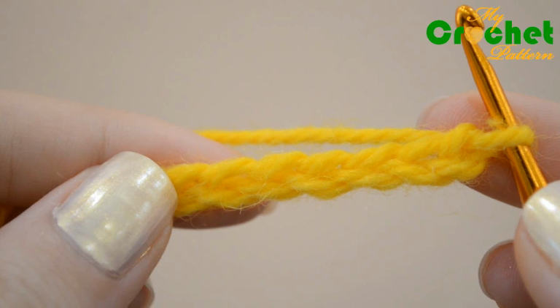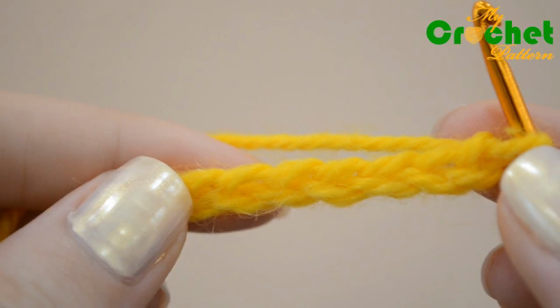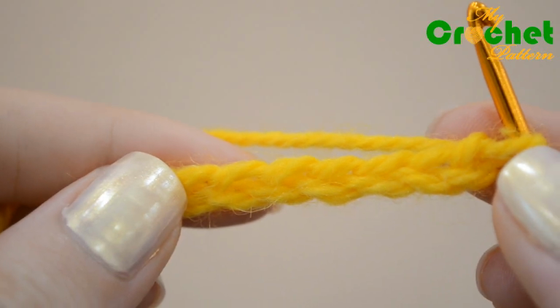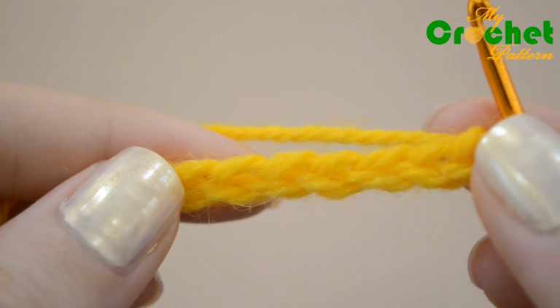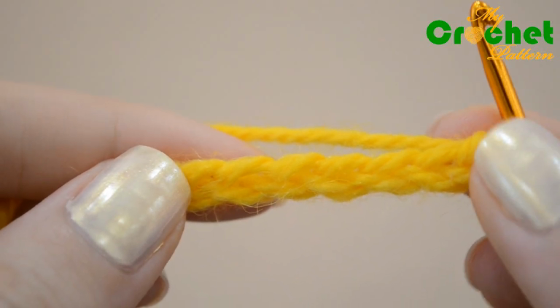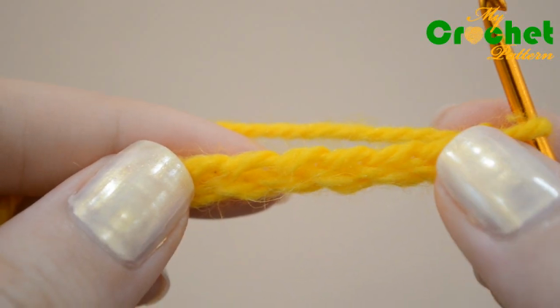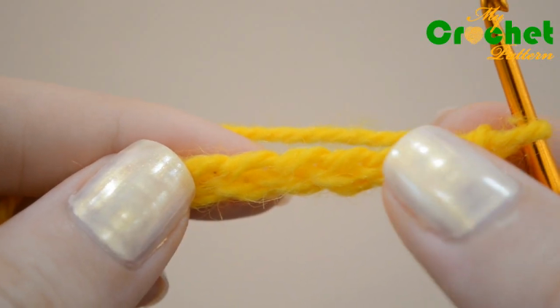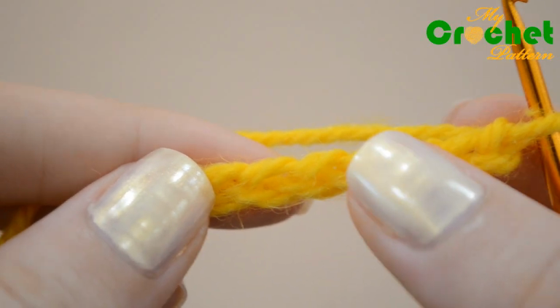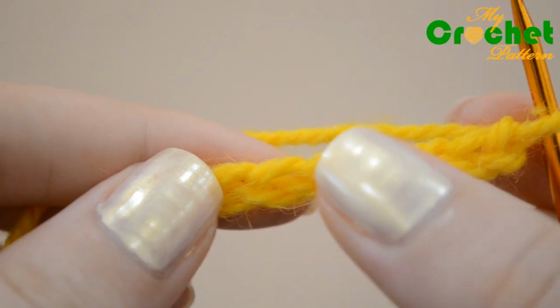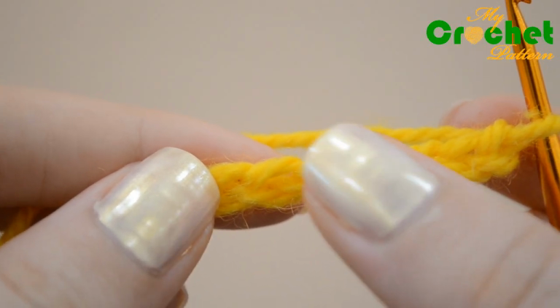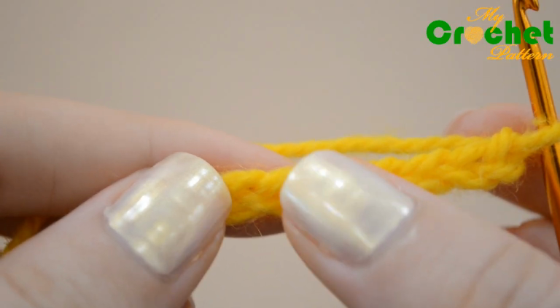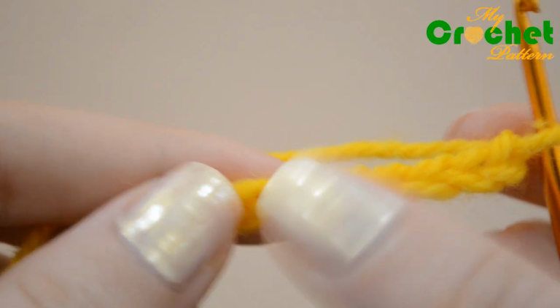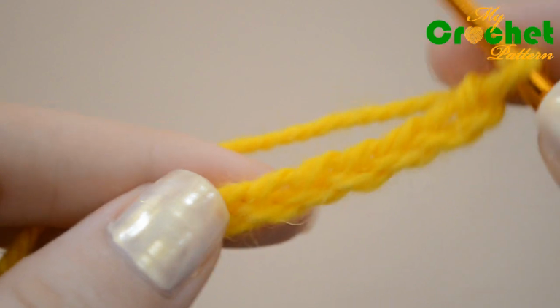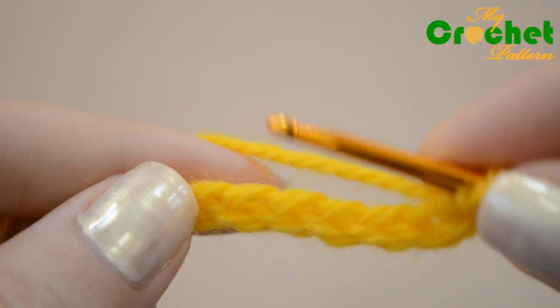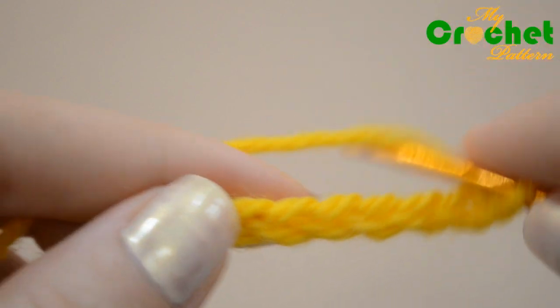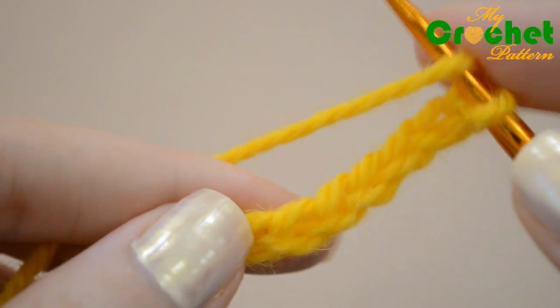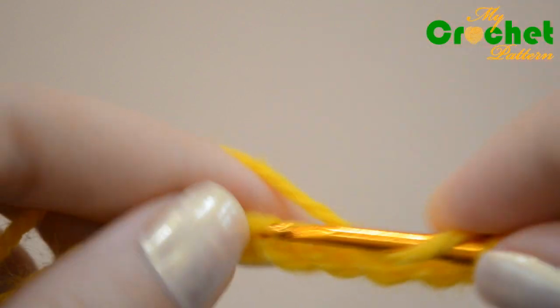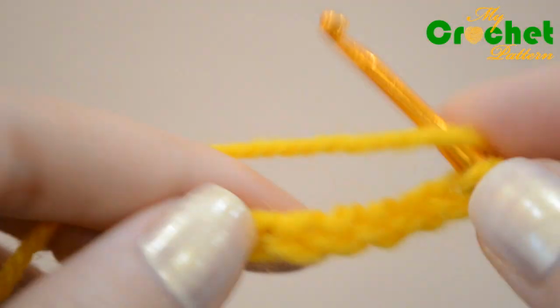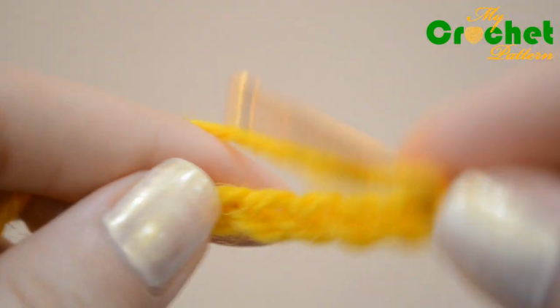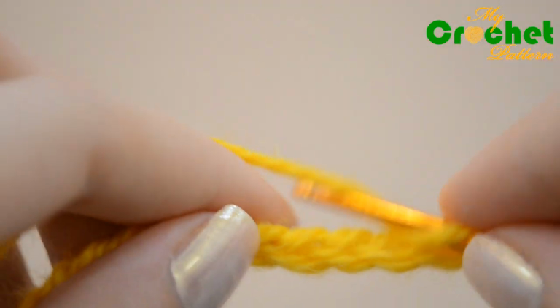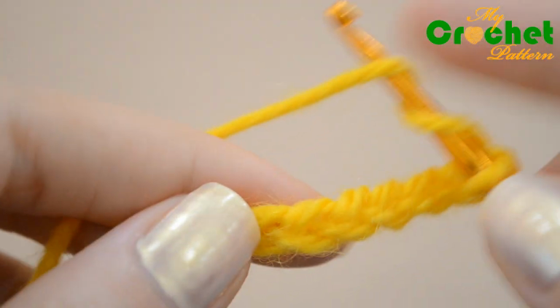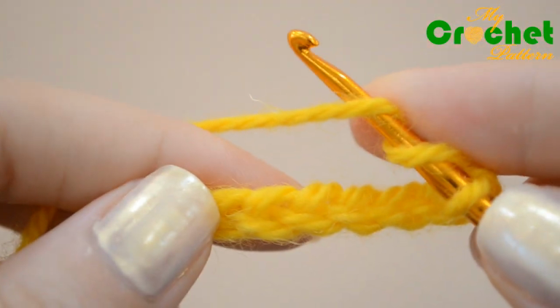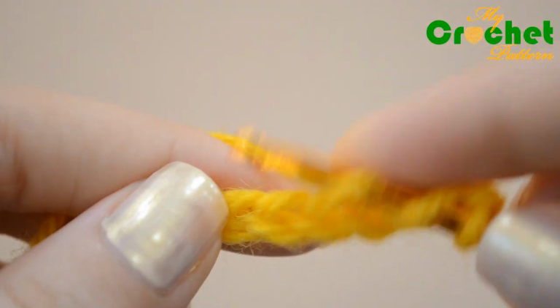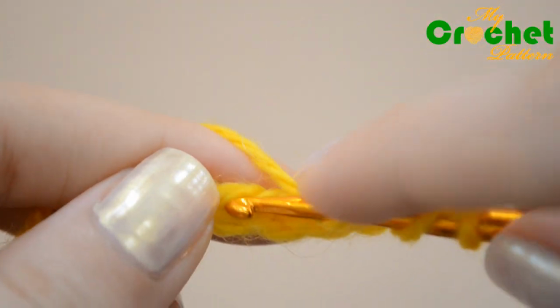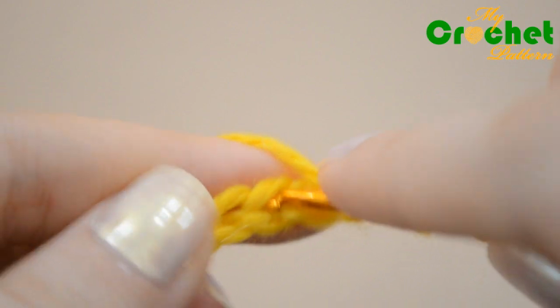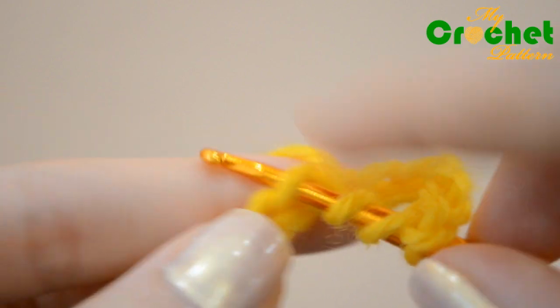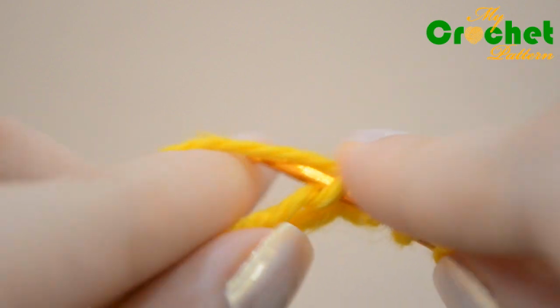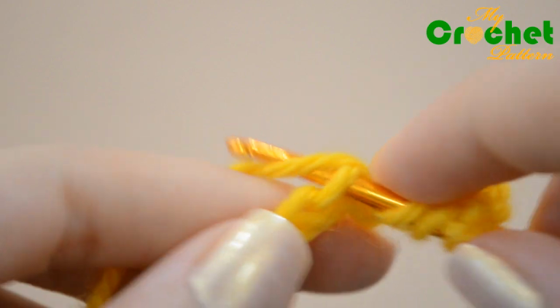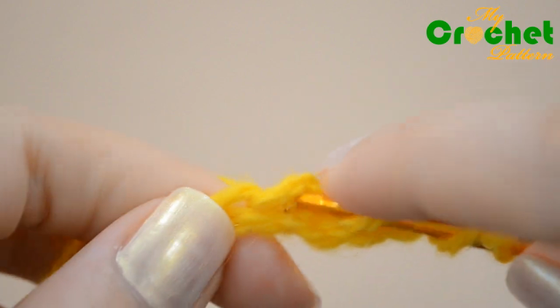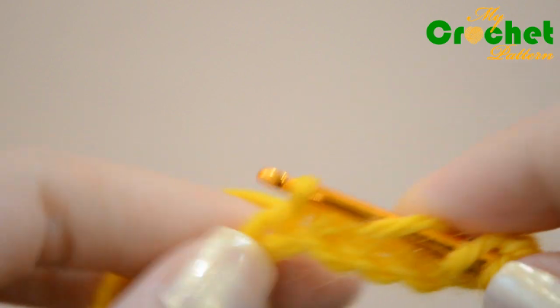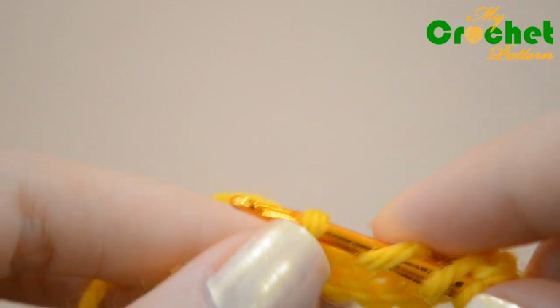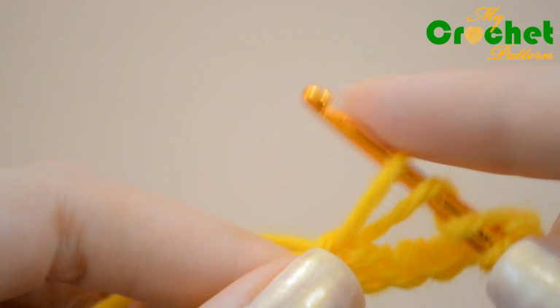Skip the first 6 chains from the hook. Yarn over twice and insert your hook in the 7th chain under the back loop. Work 1 treble crochet.